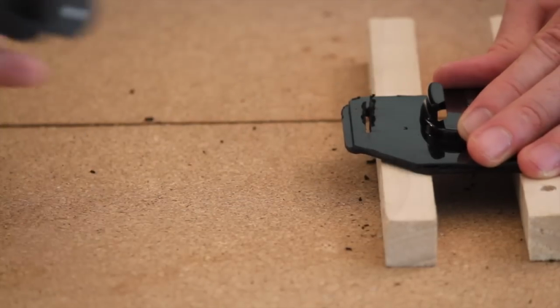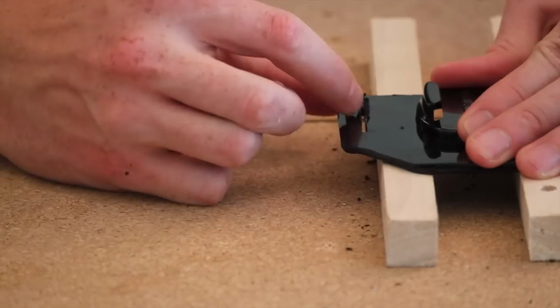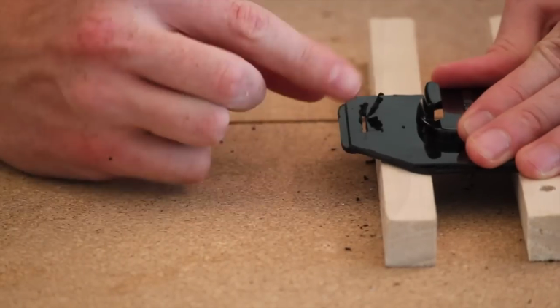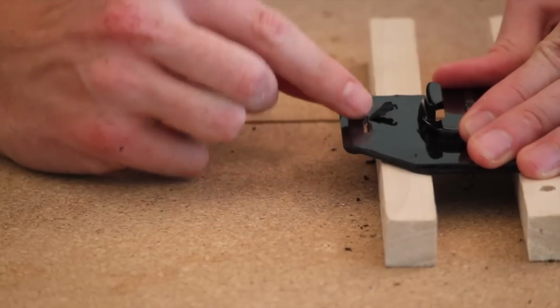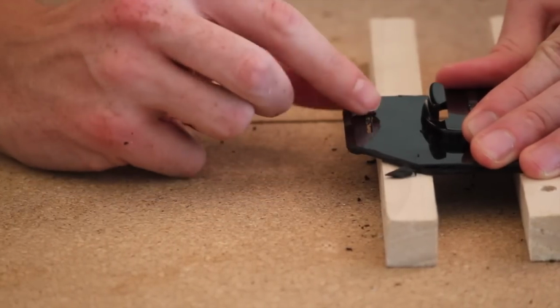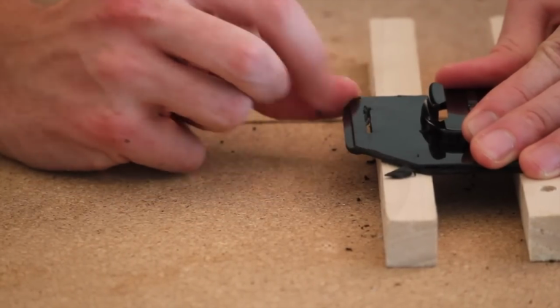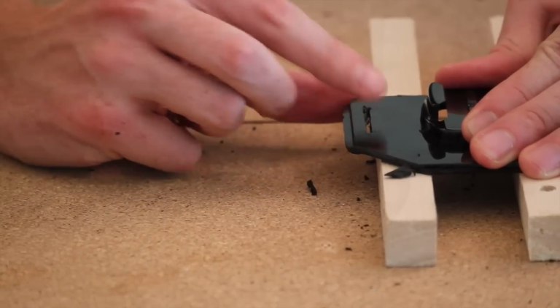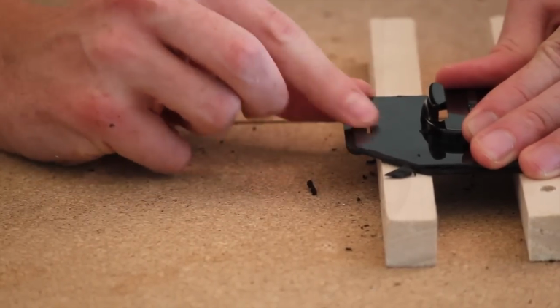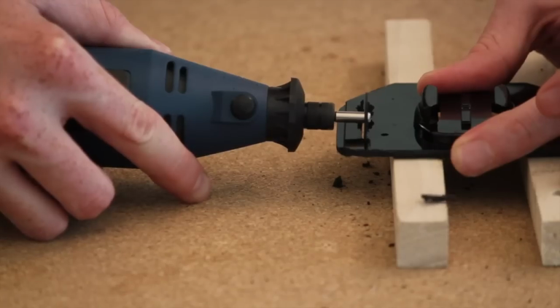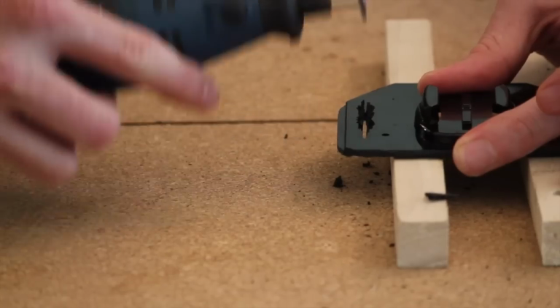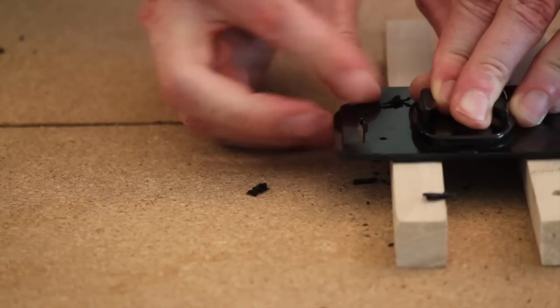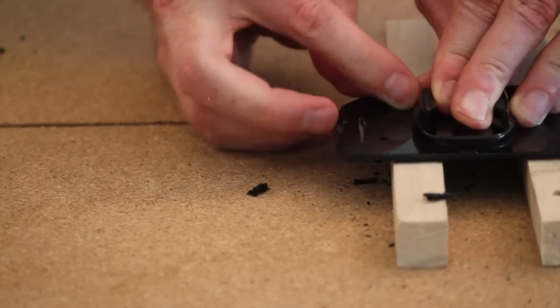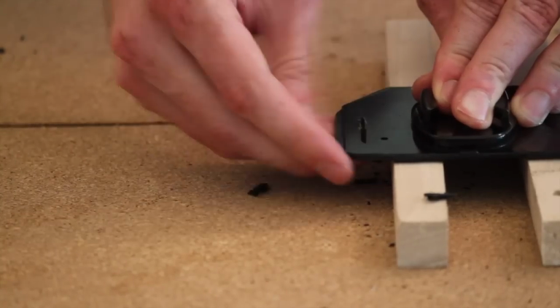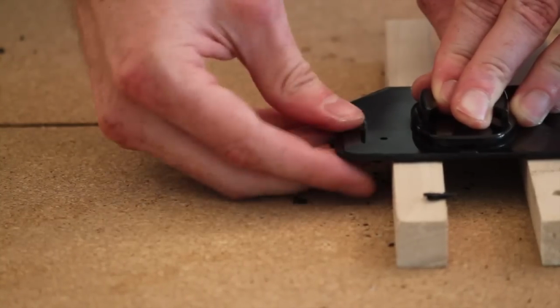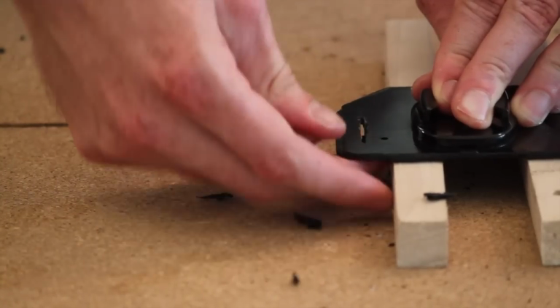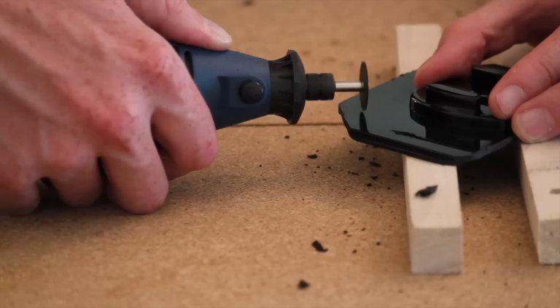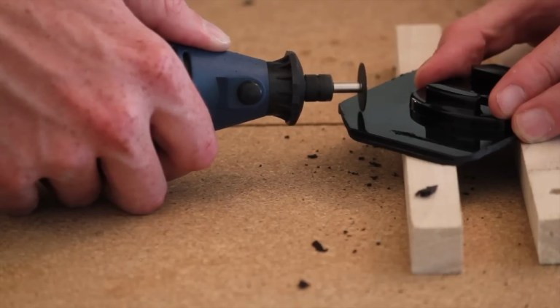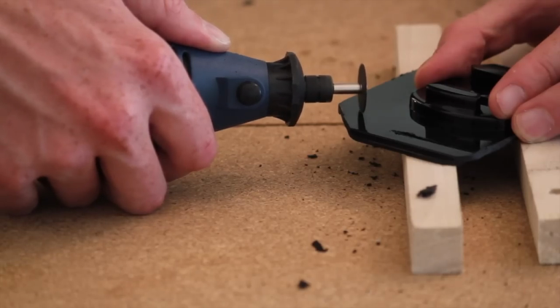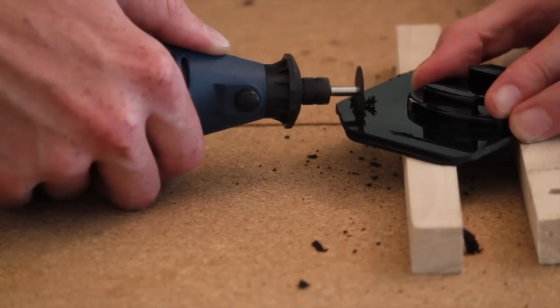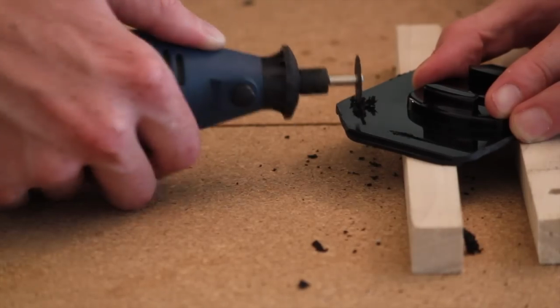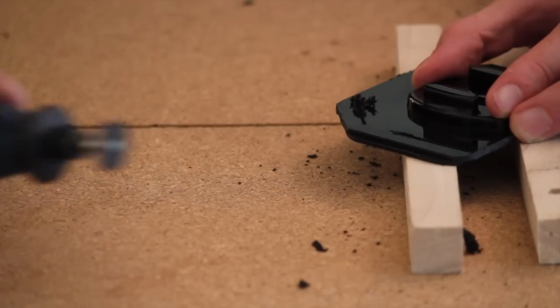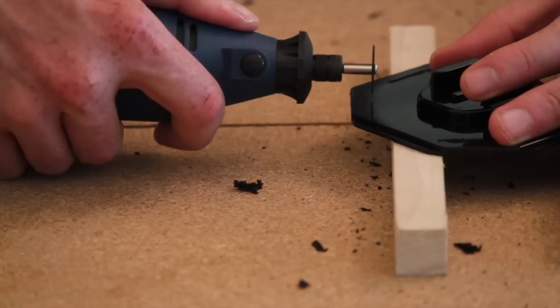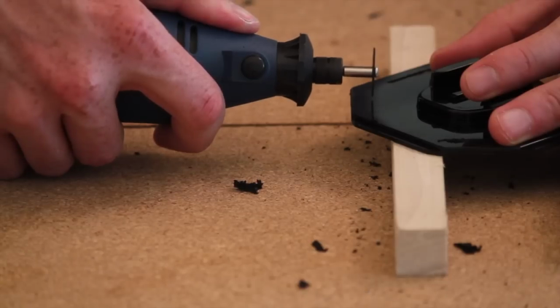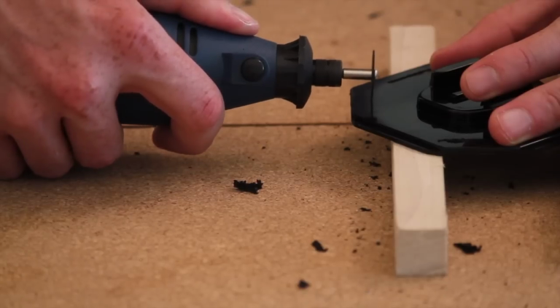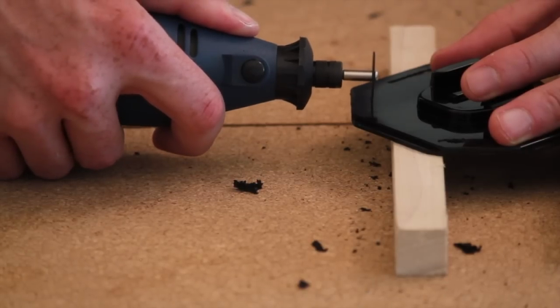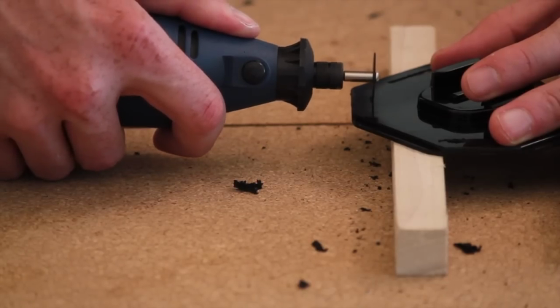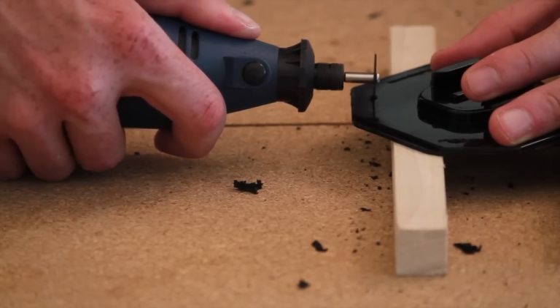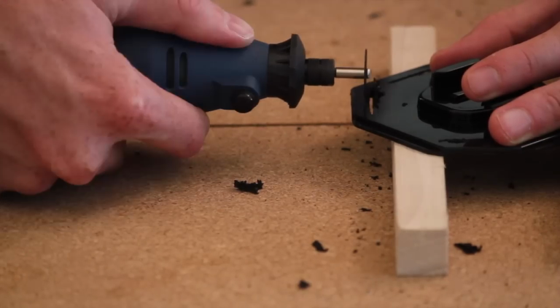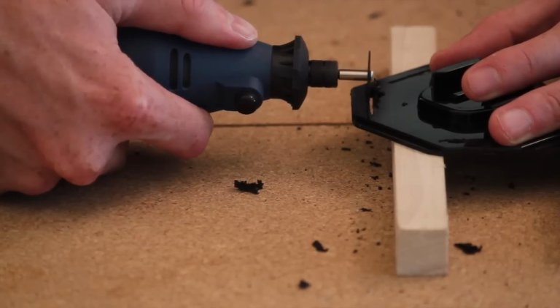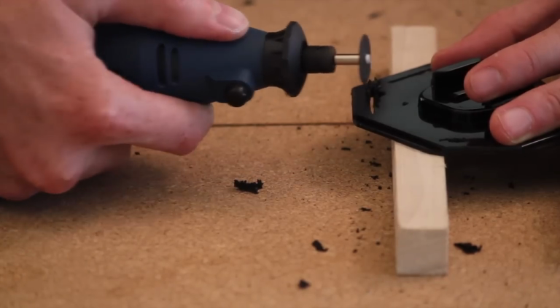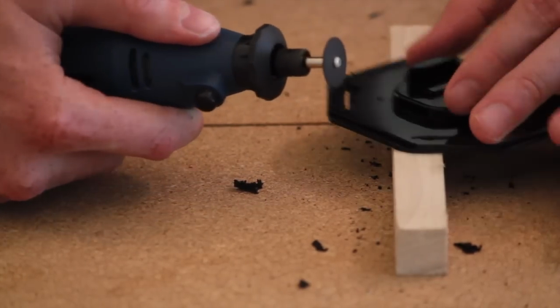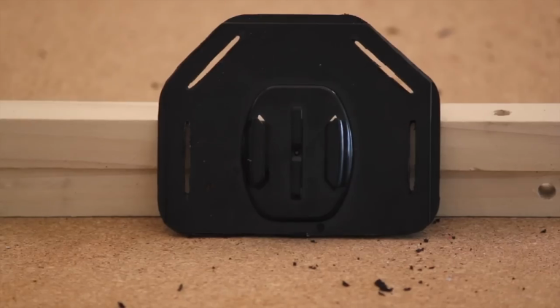Then we went back to the cutting wheel and cut four one-inch slots that the nylon strap will go through. When you're done with this step the plate should look something like this.